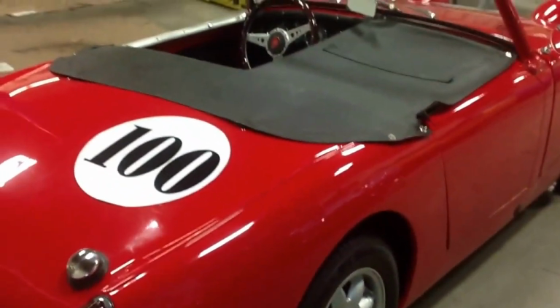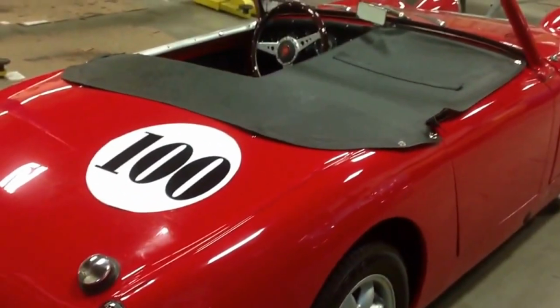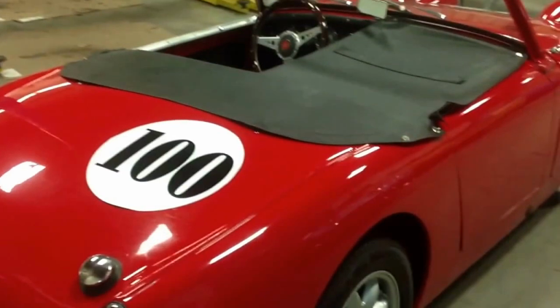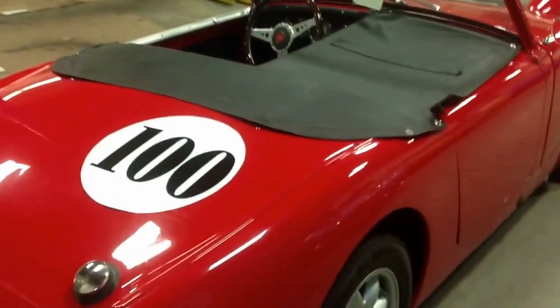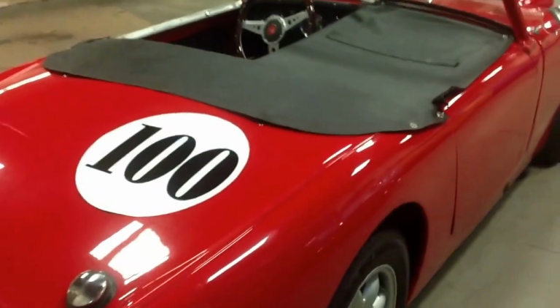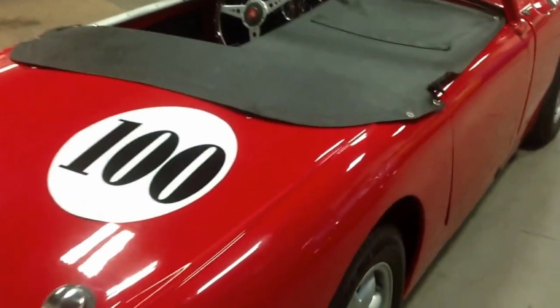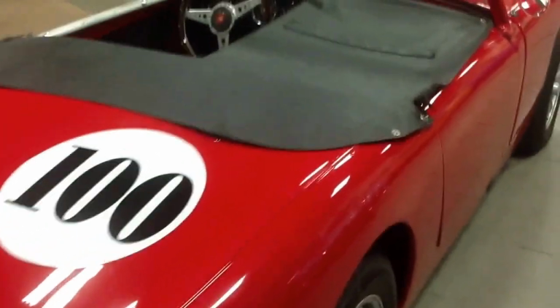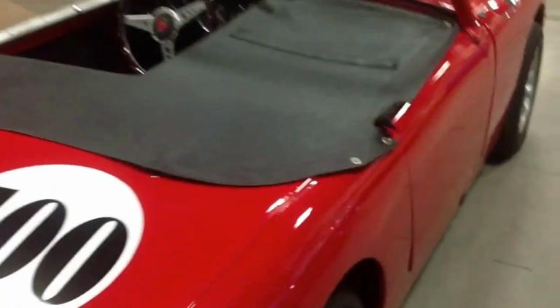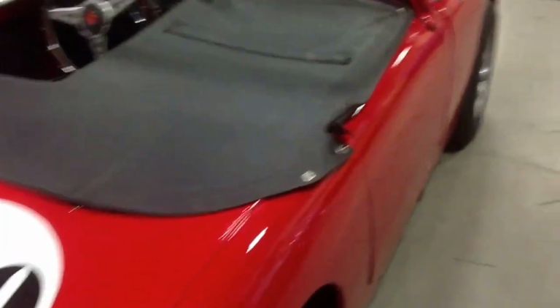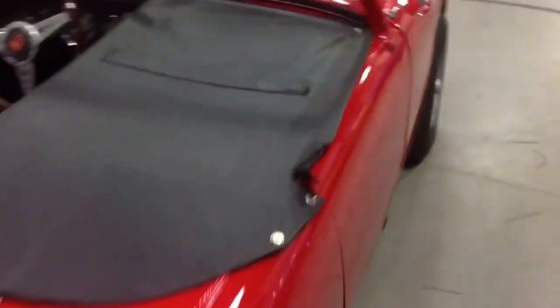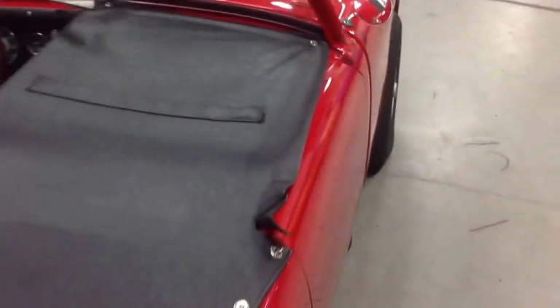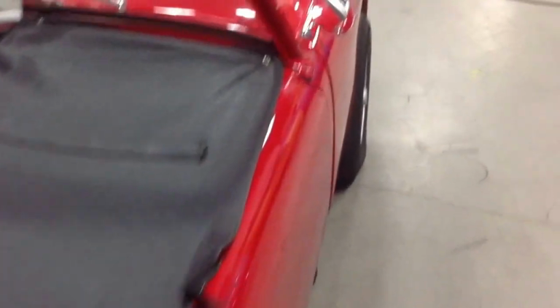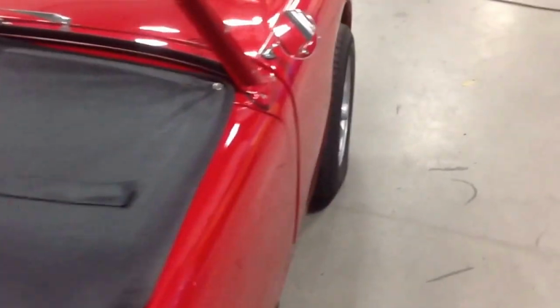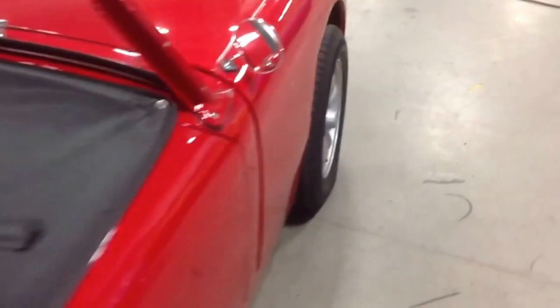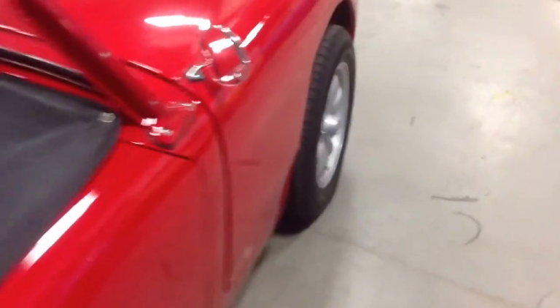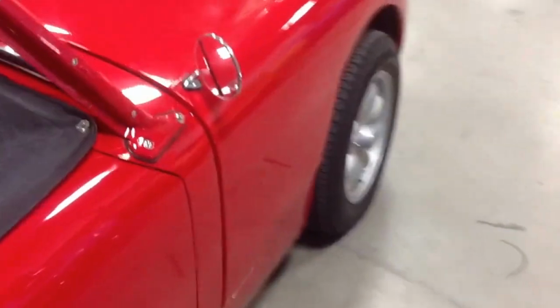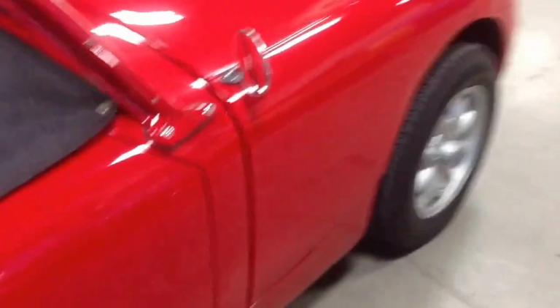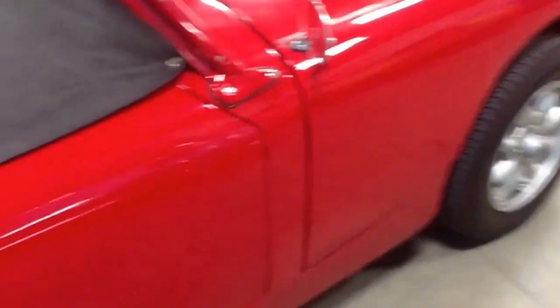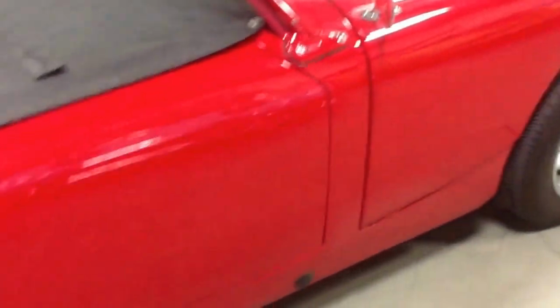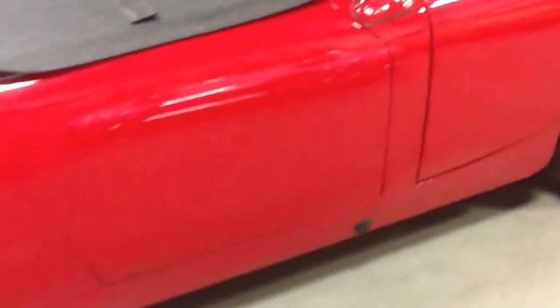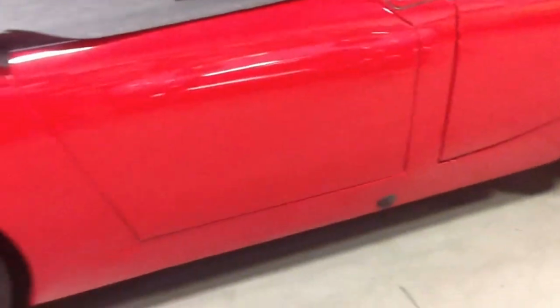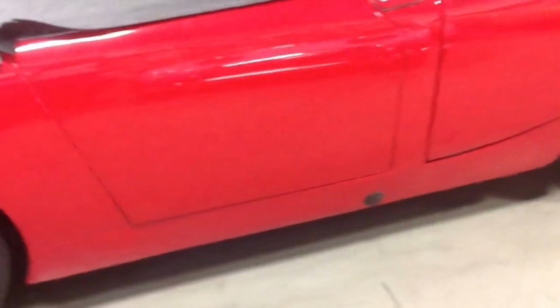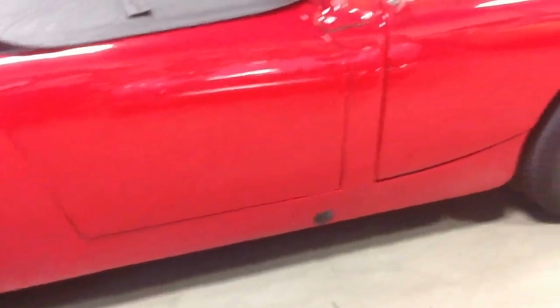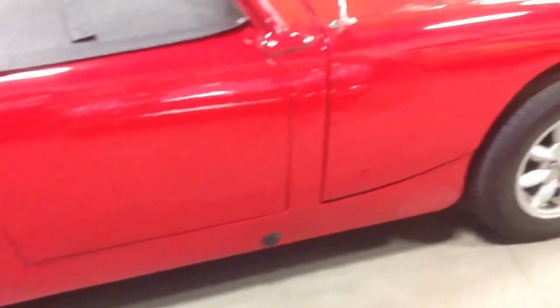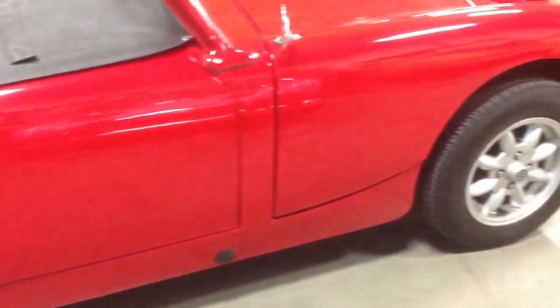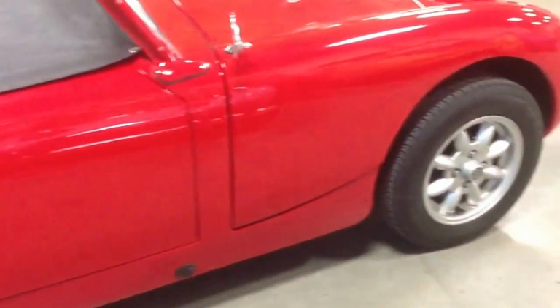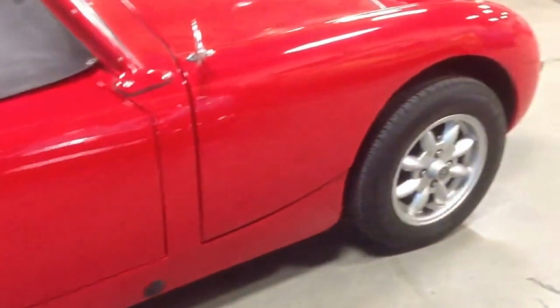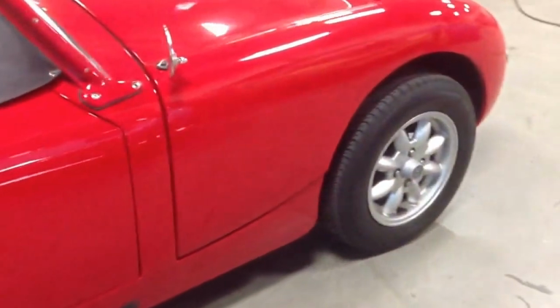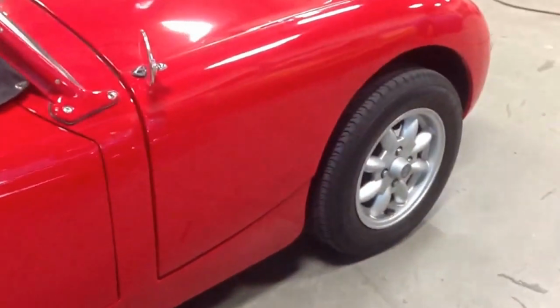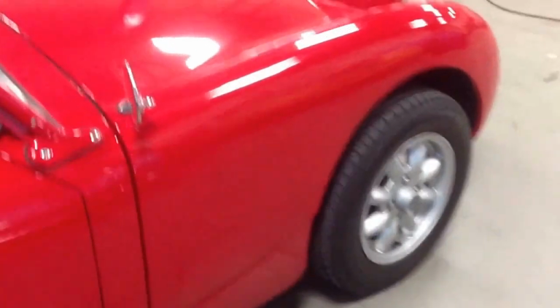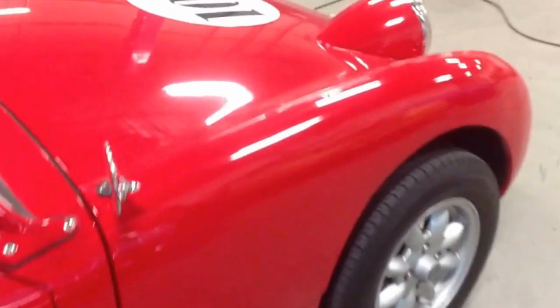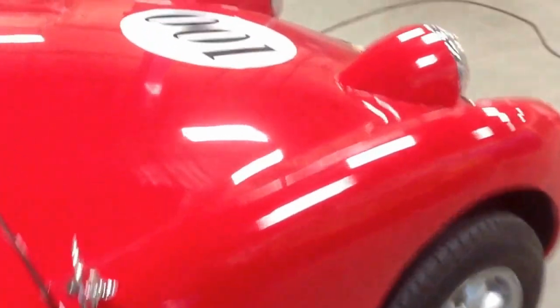Heading to Ontario today, into the arms of a new owner. A very wonderful owner who will, I'm sure, have a blast bombing around in this bug-eye. And here we are — a hundred times.